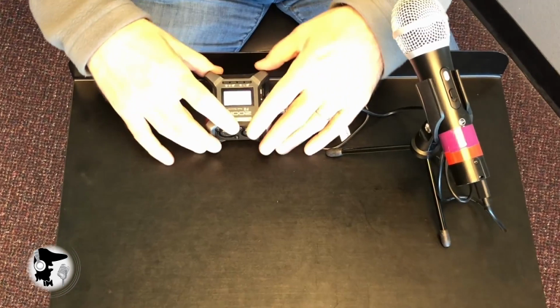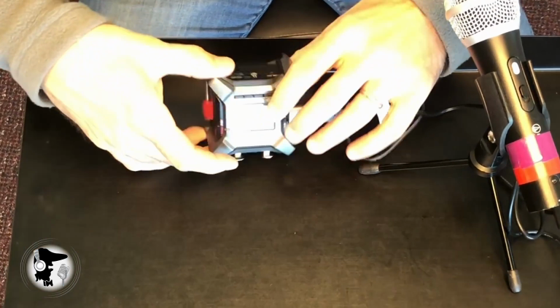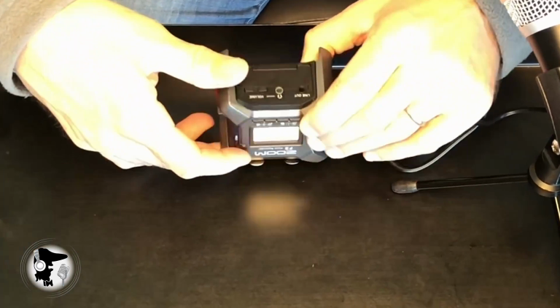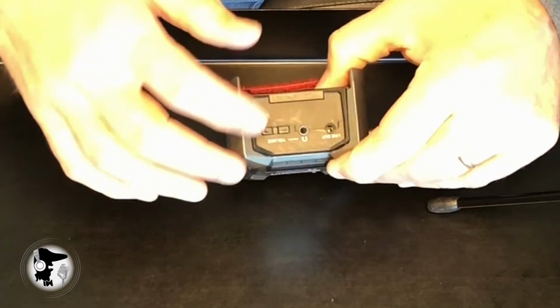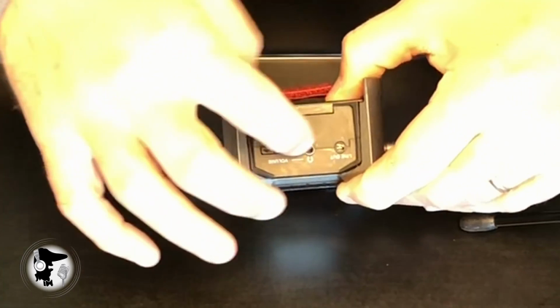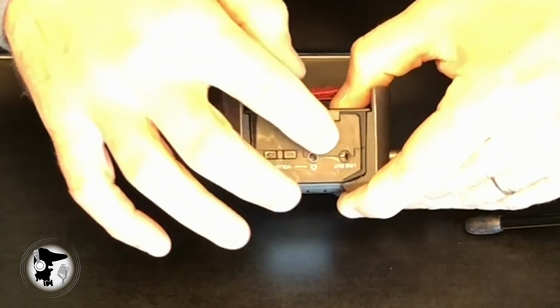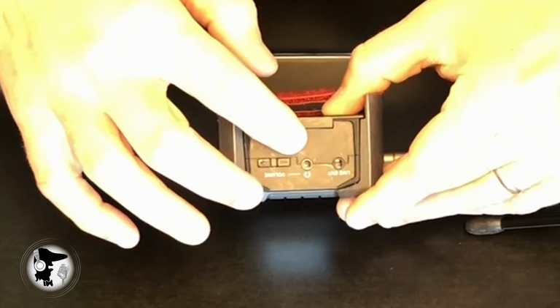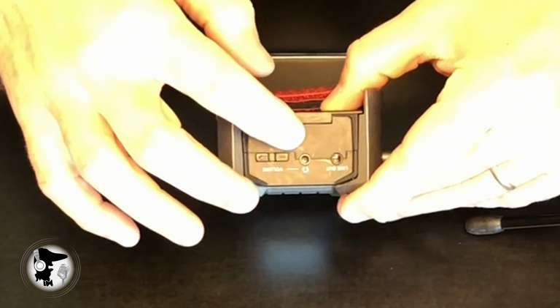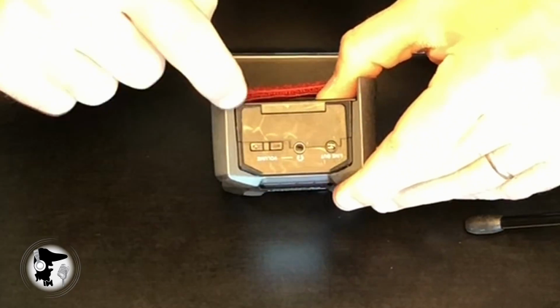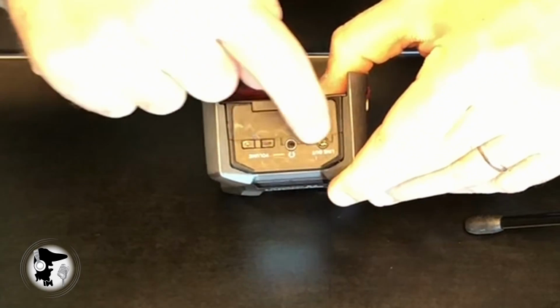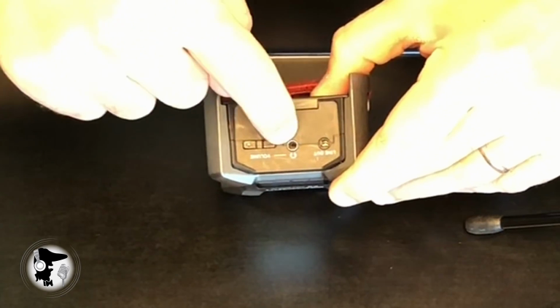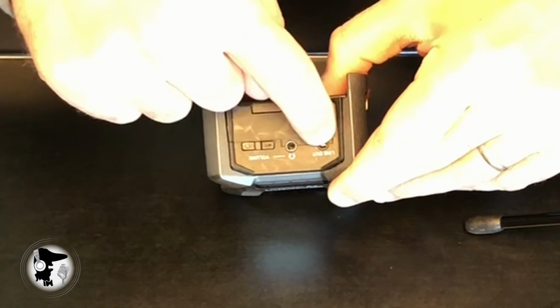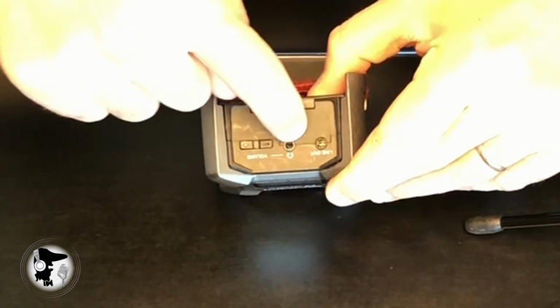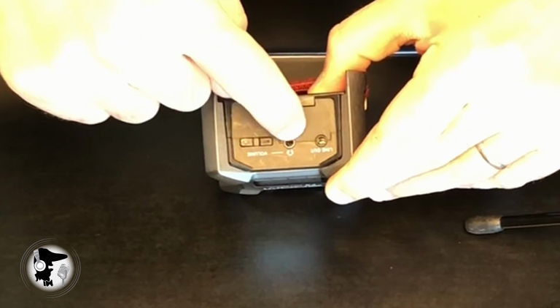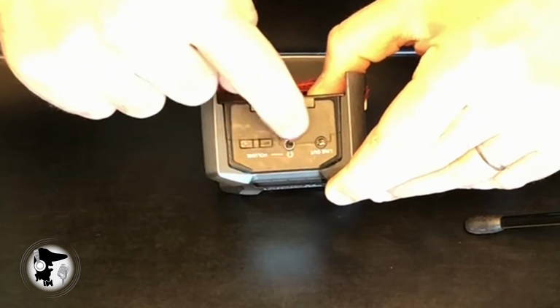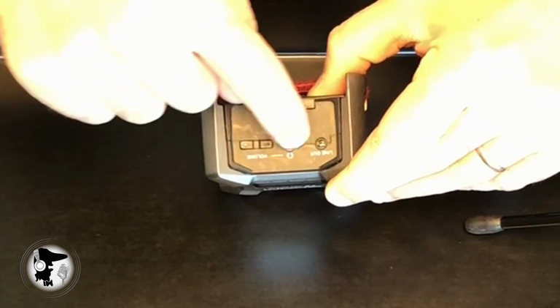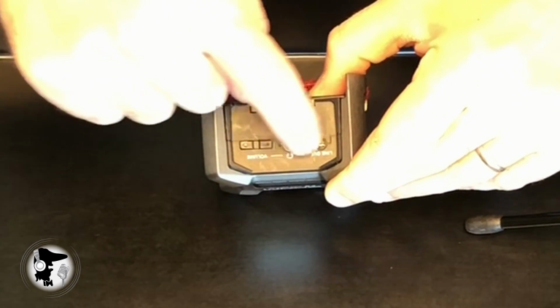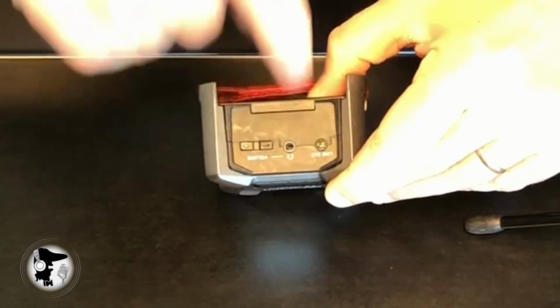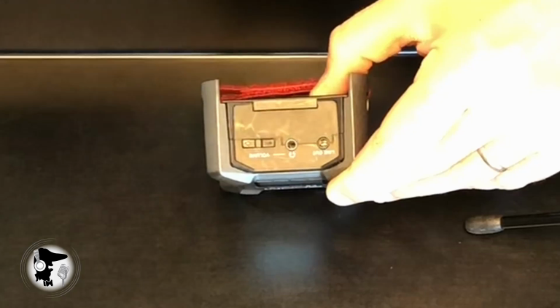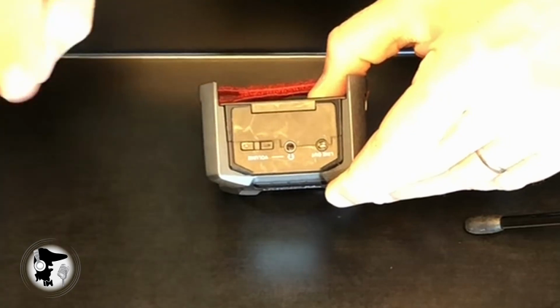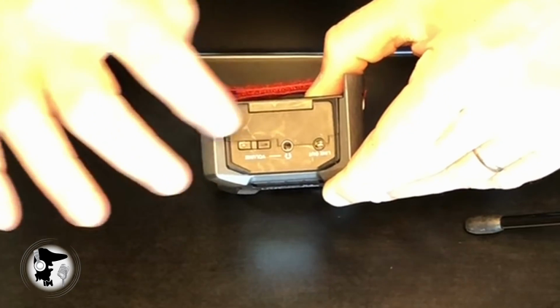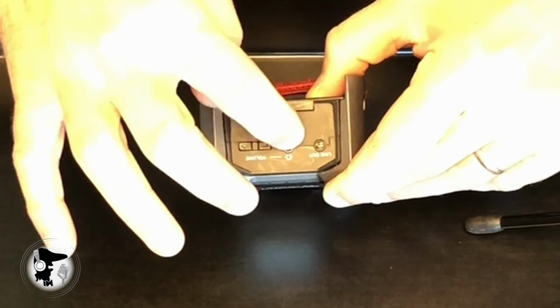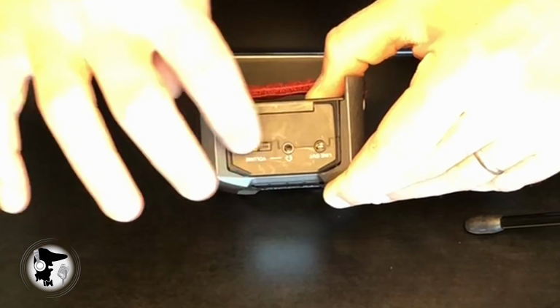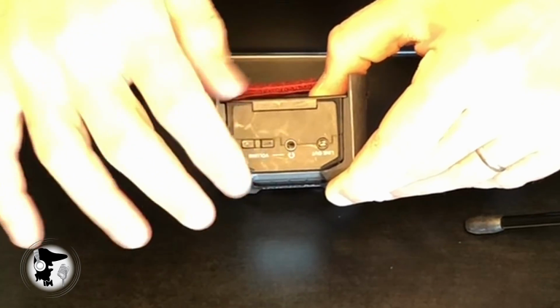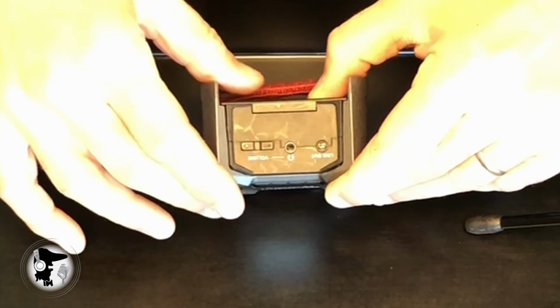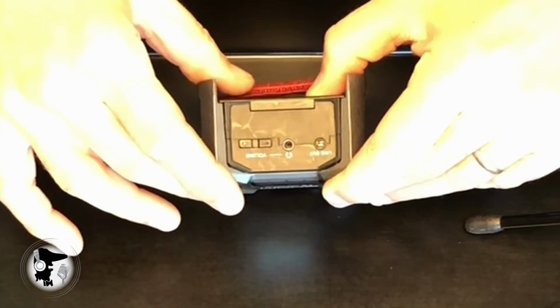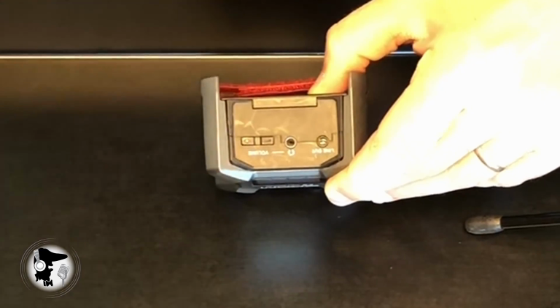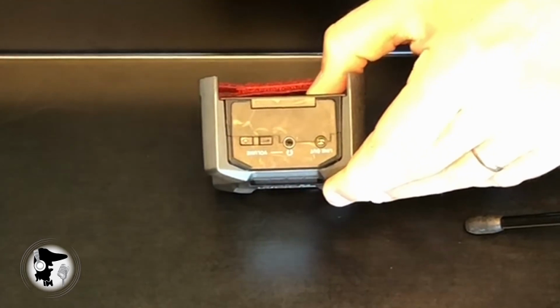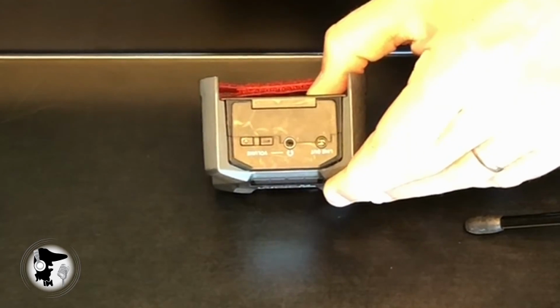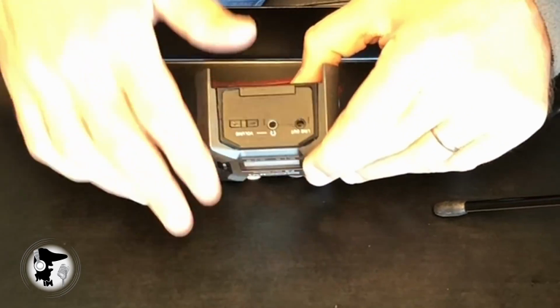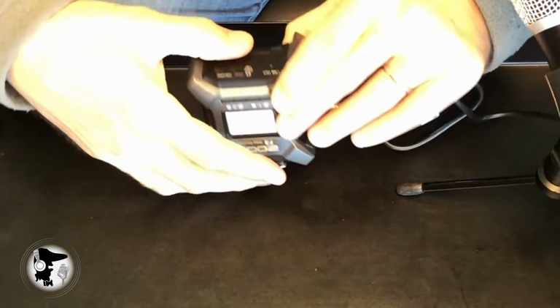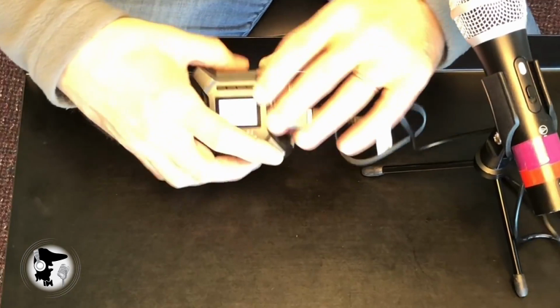In terms of the 3.5mm jacks, these are purely outputs. There's a line-out, which is a clean signal, and a headphone output where you can control volume. That's clearly an output, not an input.